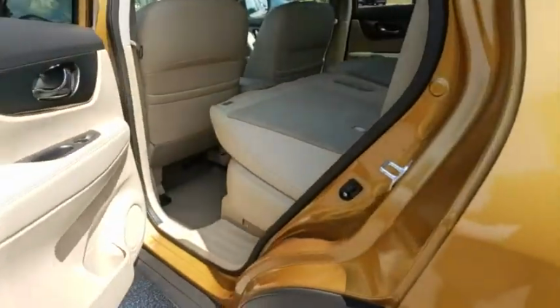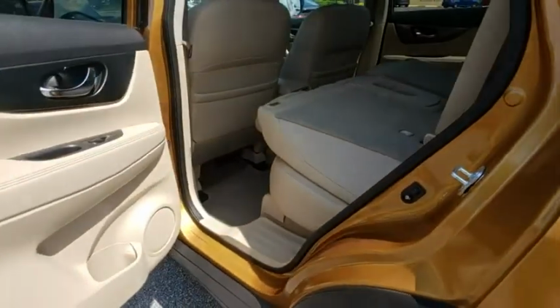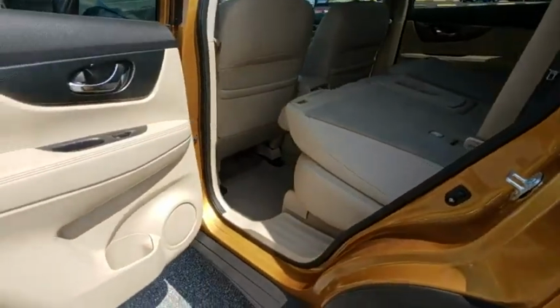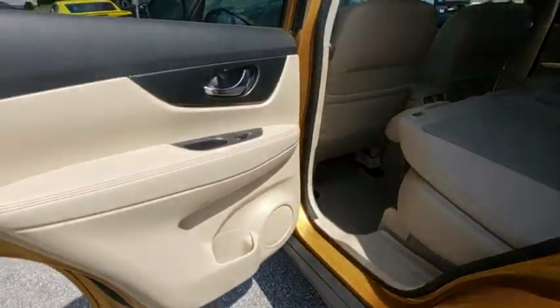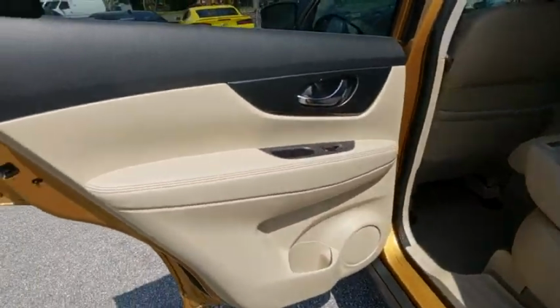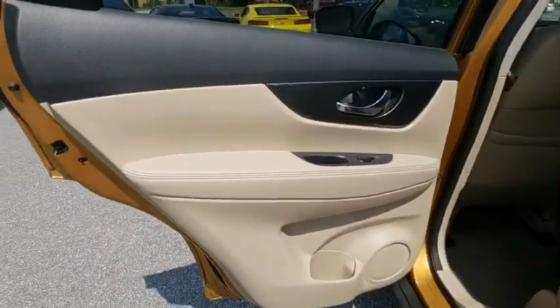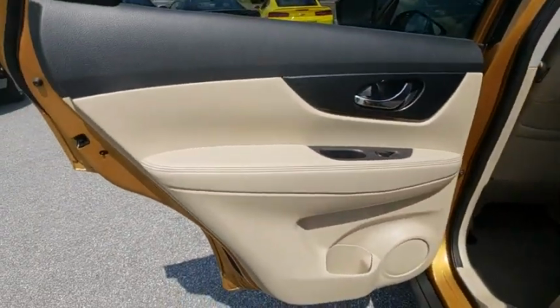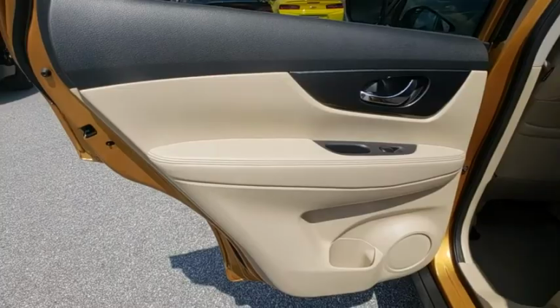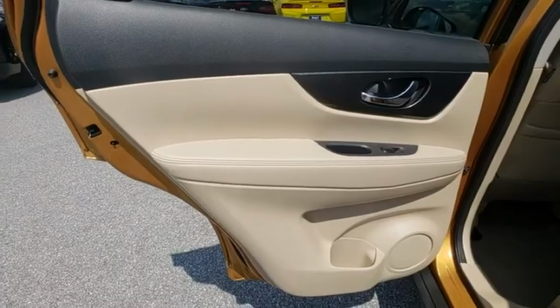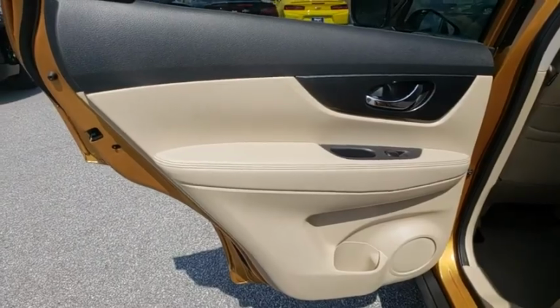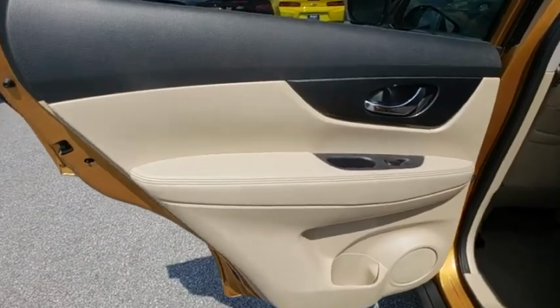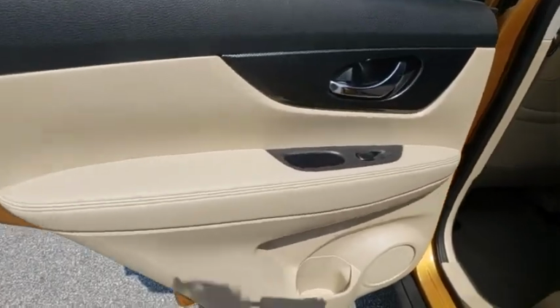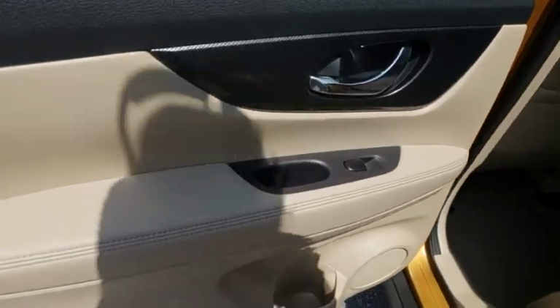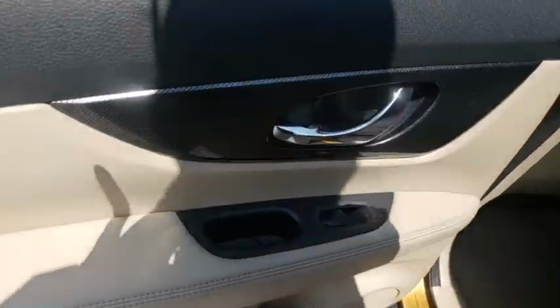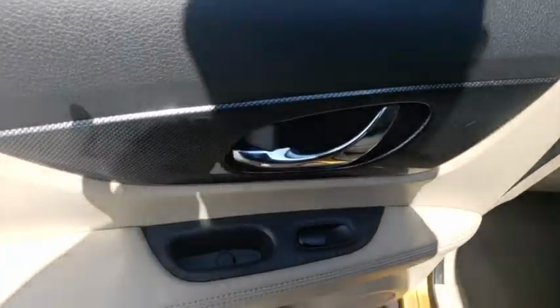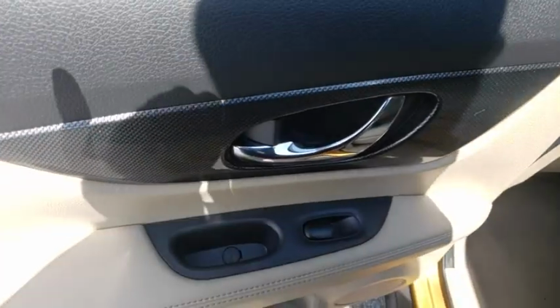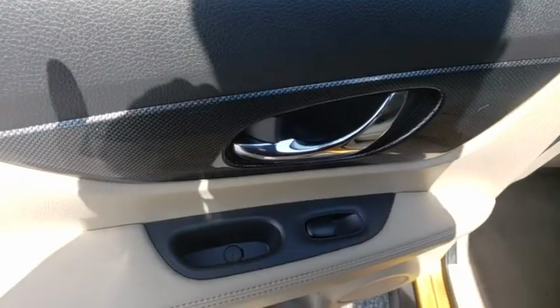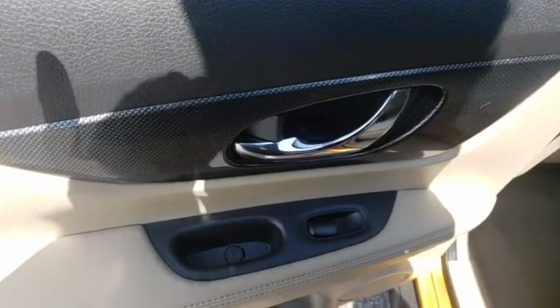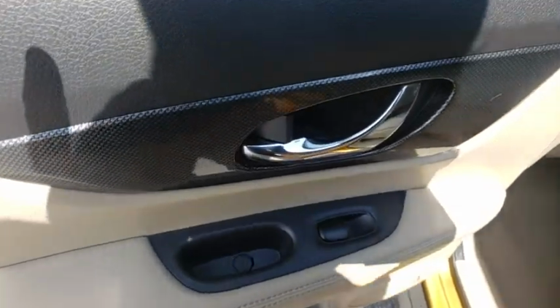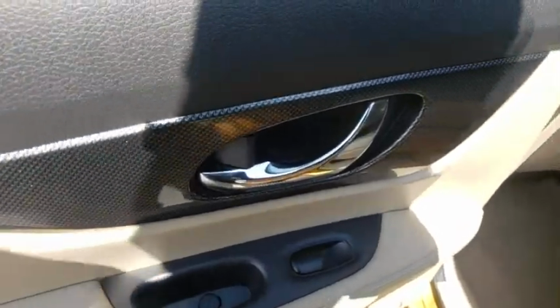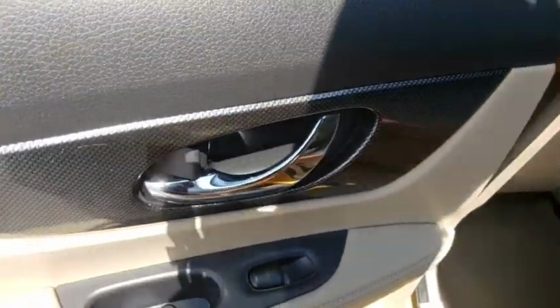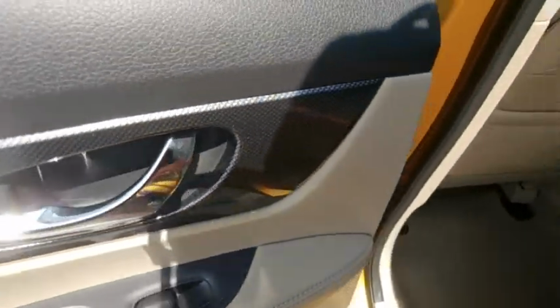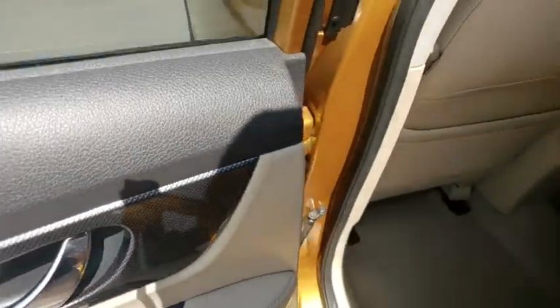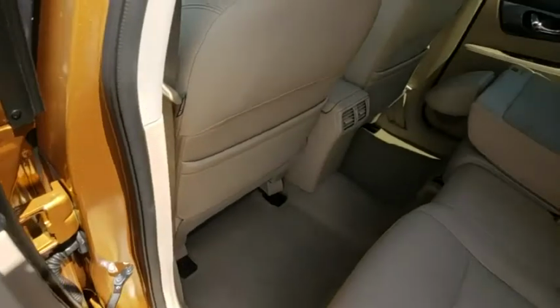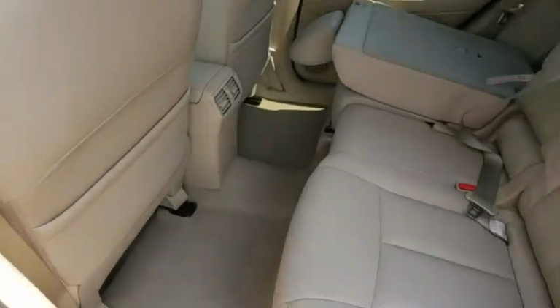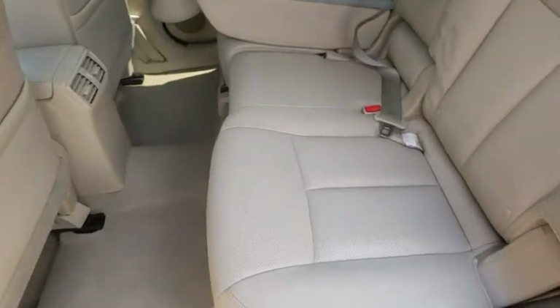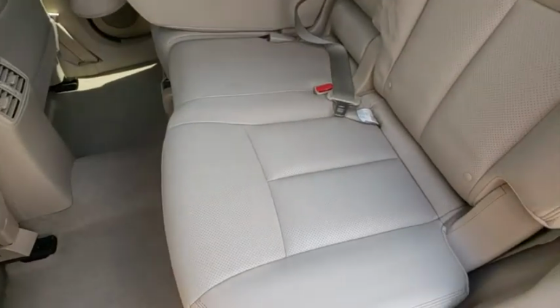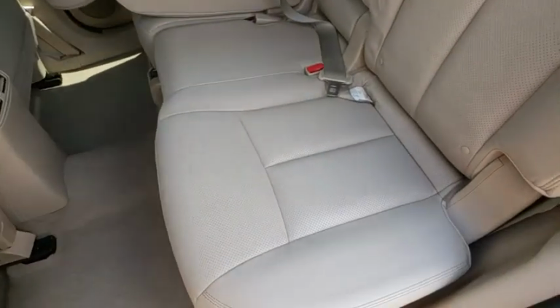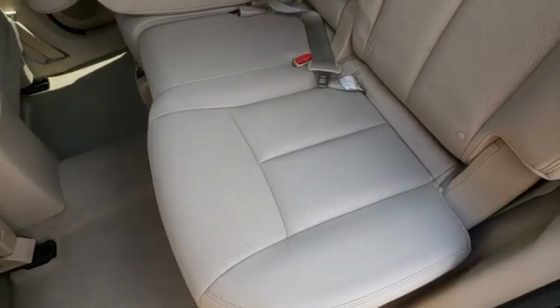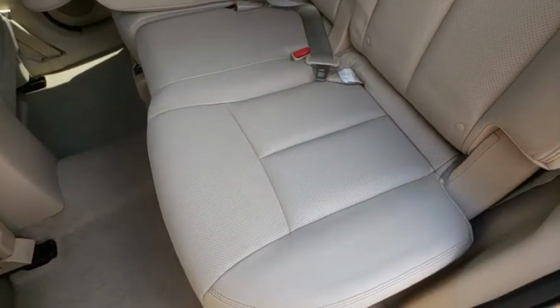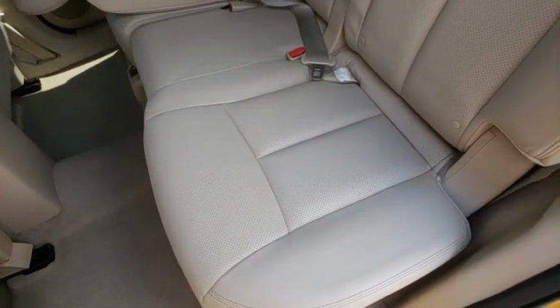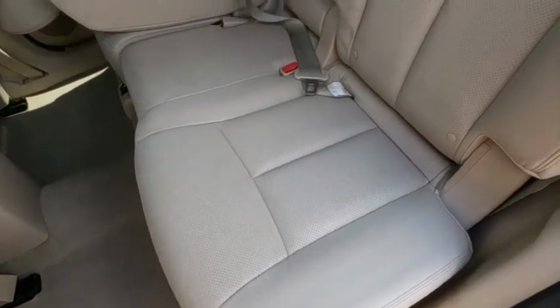Power windows, security system, CD player, rear window defroster, electronic stability control, trip computer, heated front seats, remote keyless entry, tachometer.